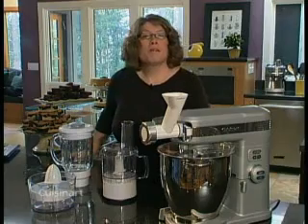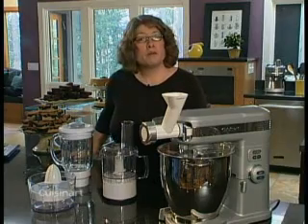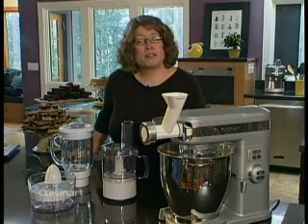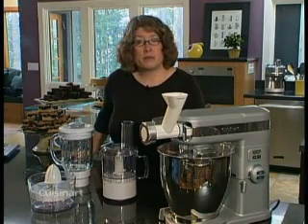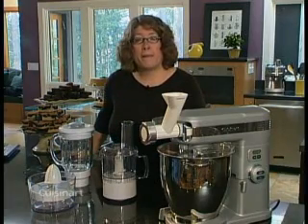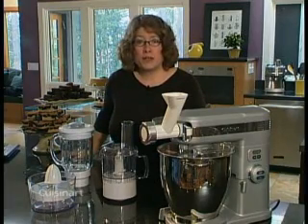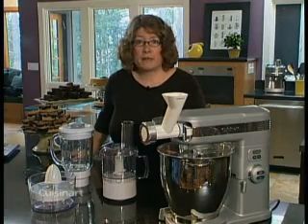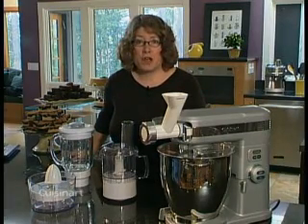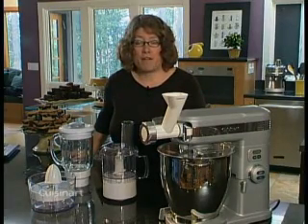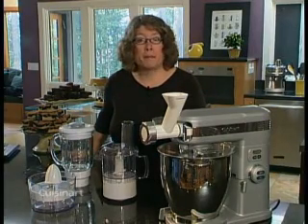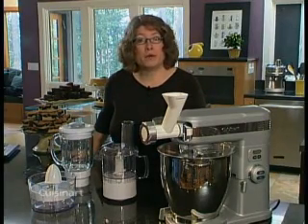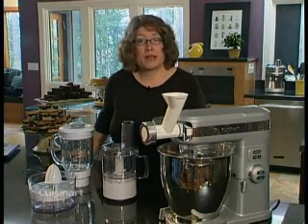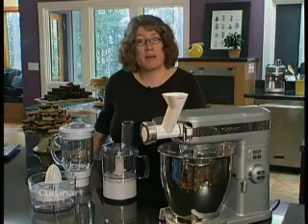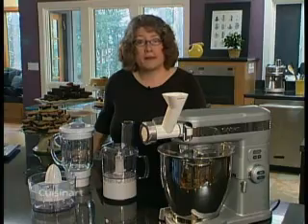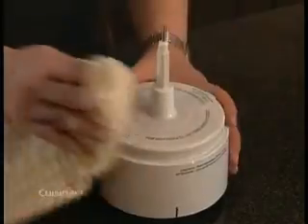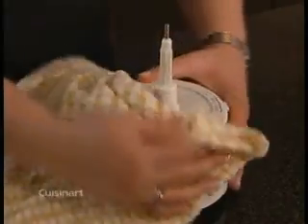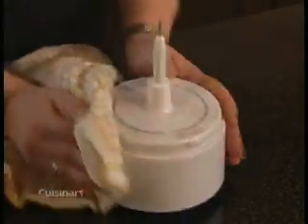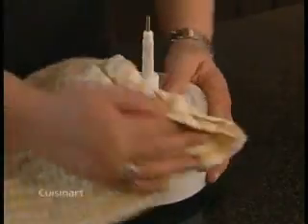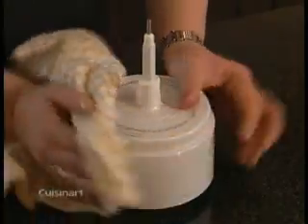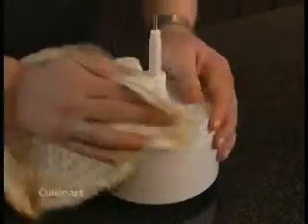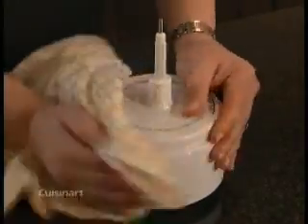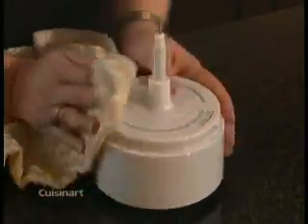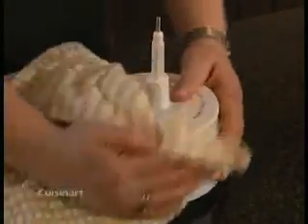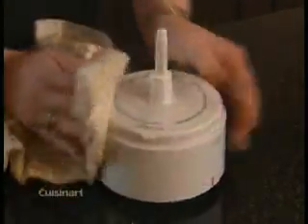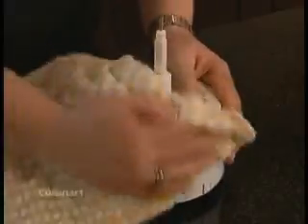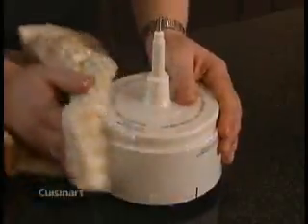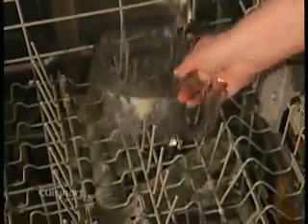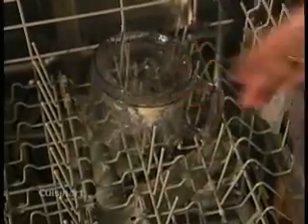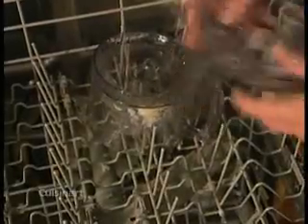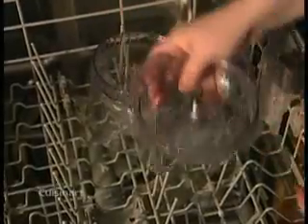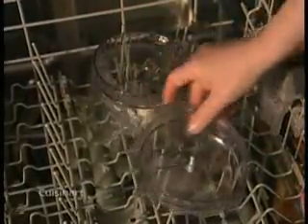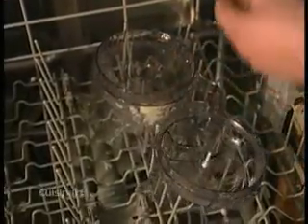Before you remove your attachments, make sure the stand mixer is off and the blade or disc has stopped spinning. Never immerse the collar in water — just wipe it clean with a damp cloth. All of the other parts are top shelf dishwasher safe.